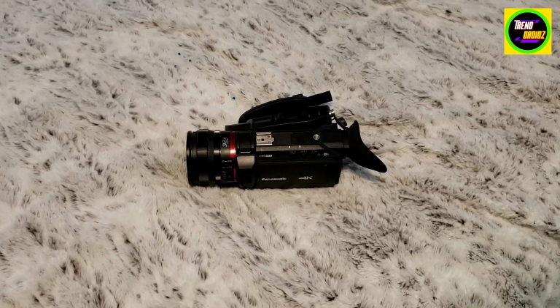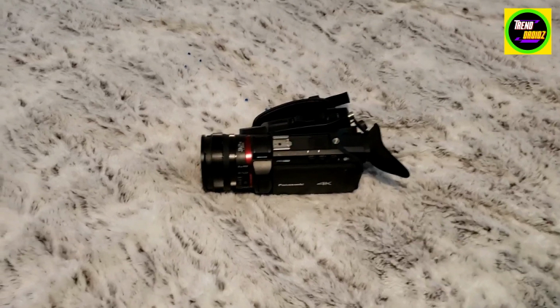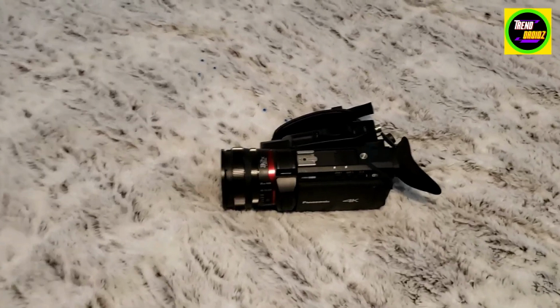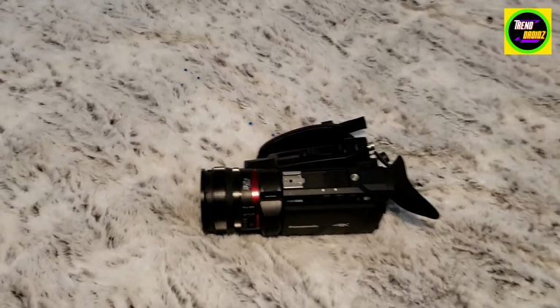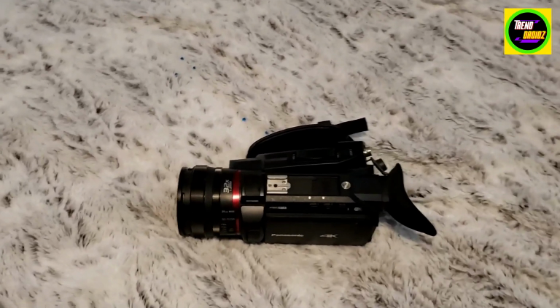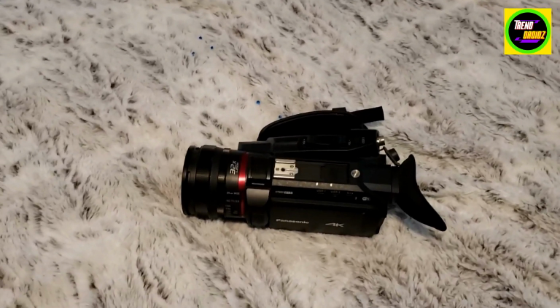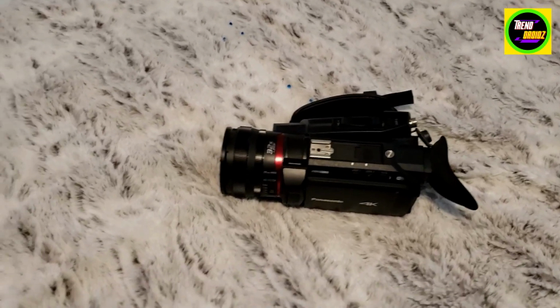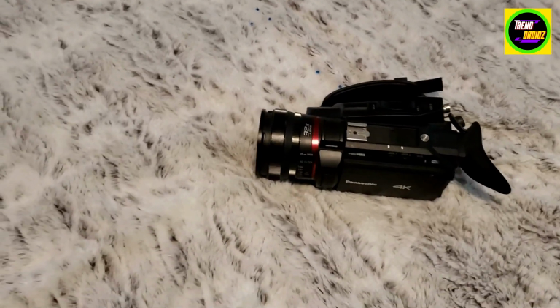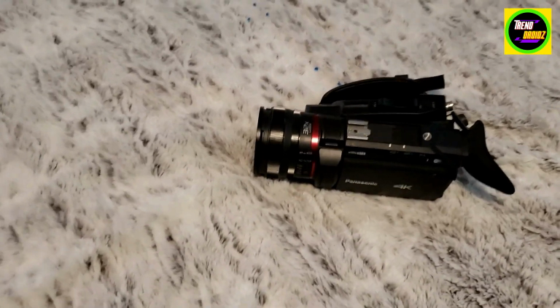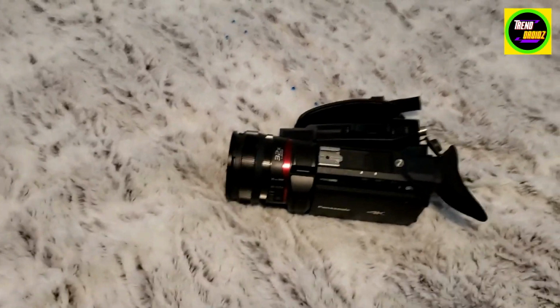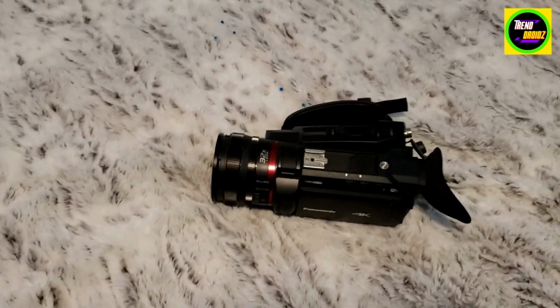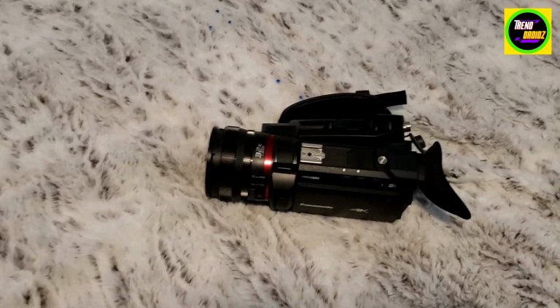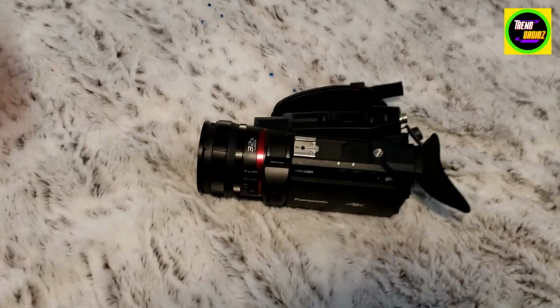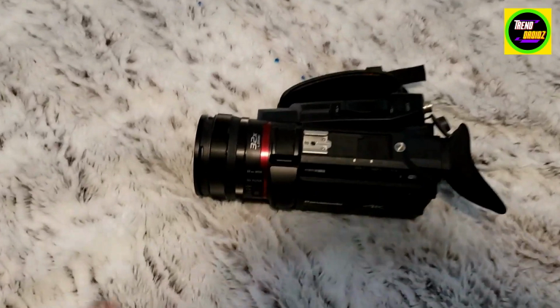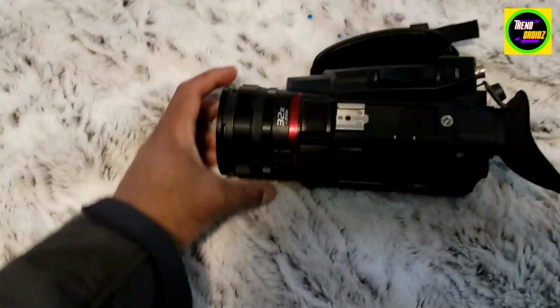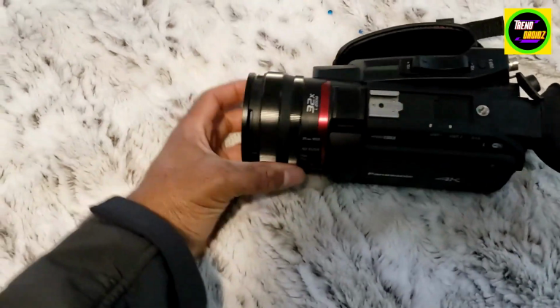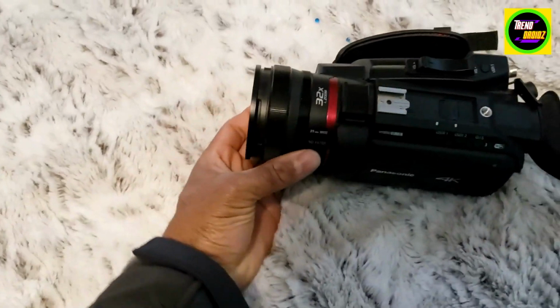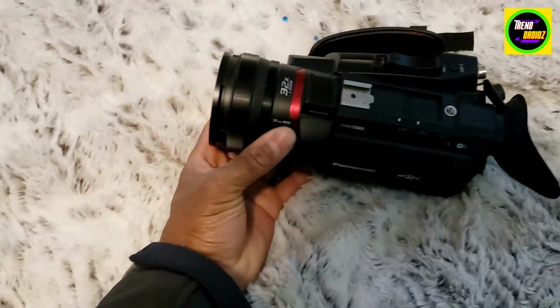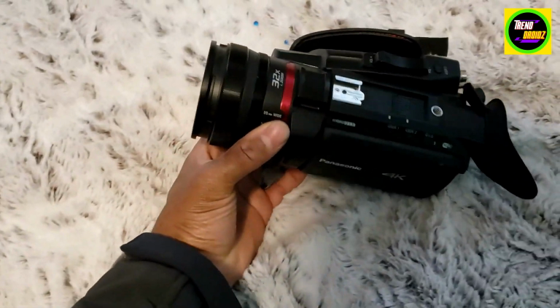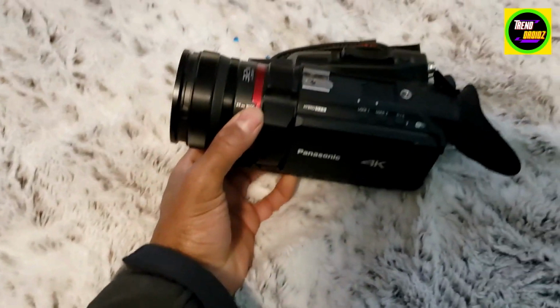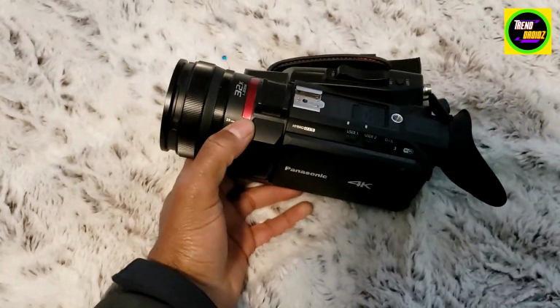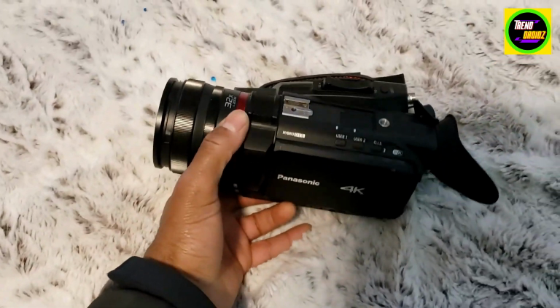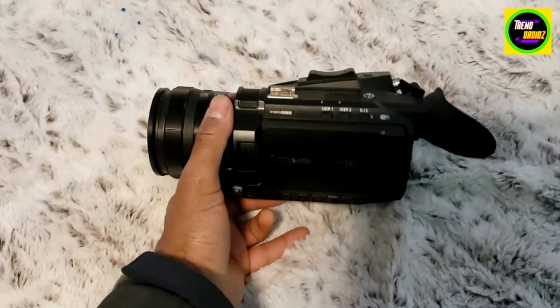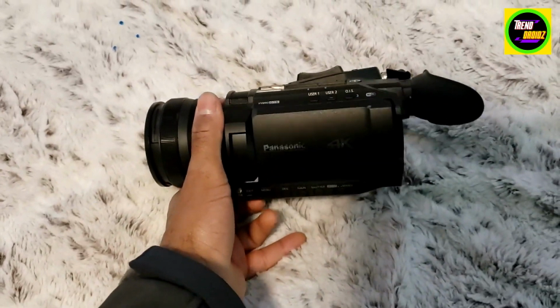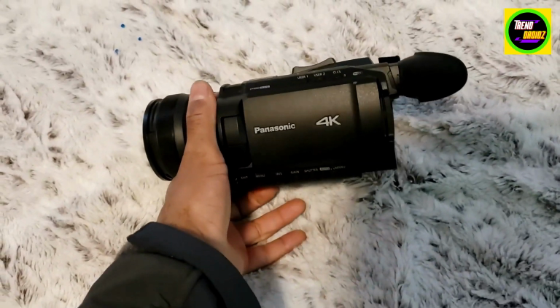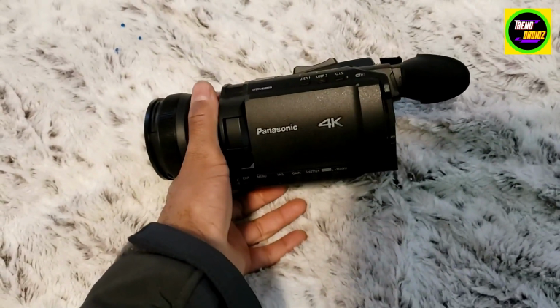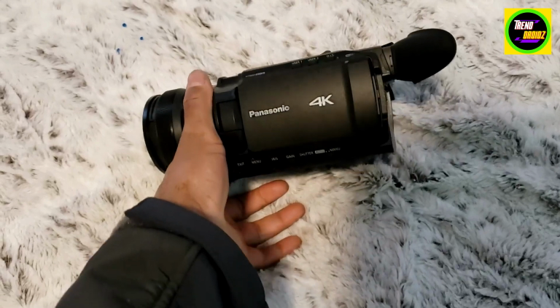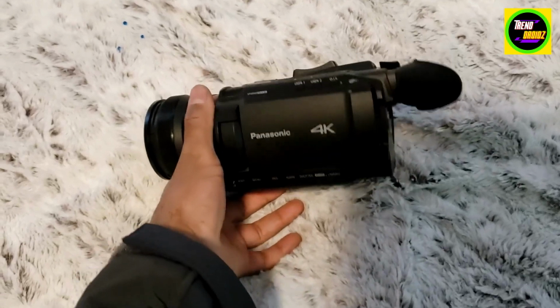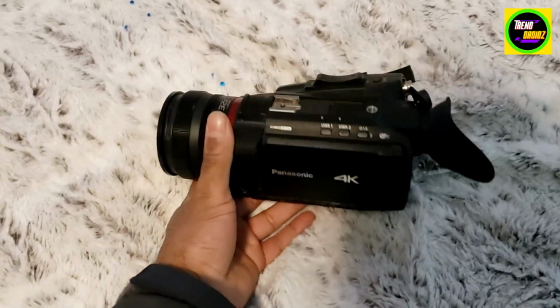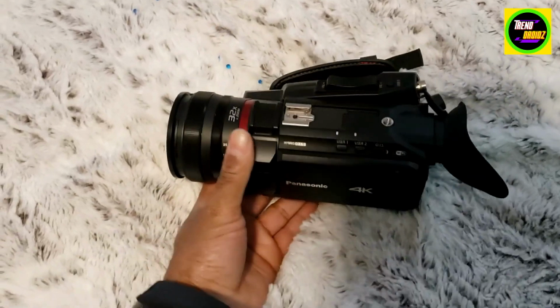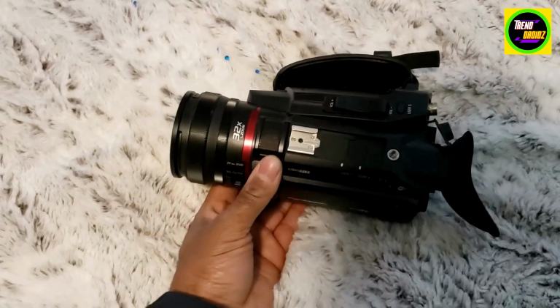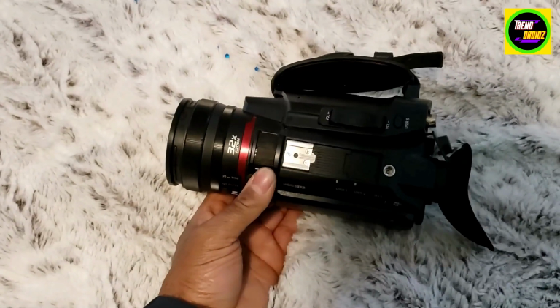This is a Panasonic 4K camera with a nice zoom on it. Got this because we do a lot of small video shoots, small movies on YouTube.